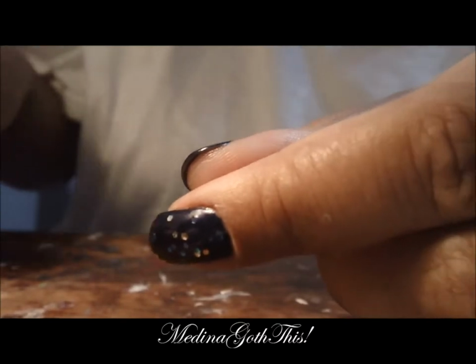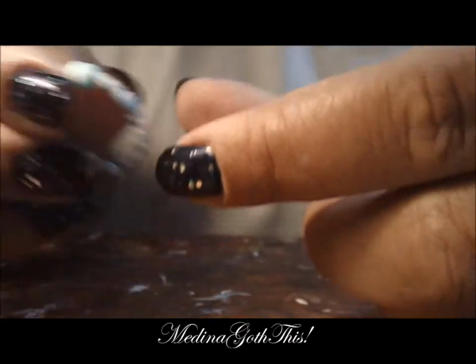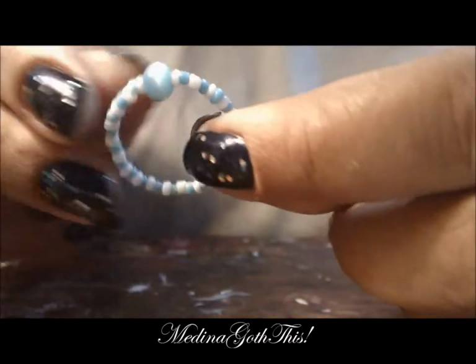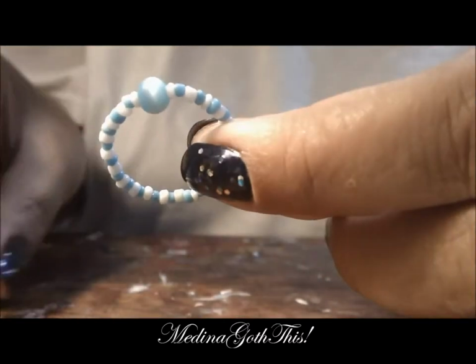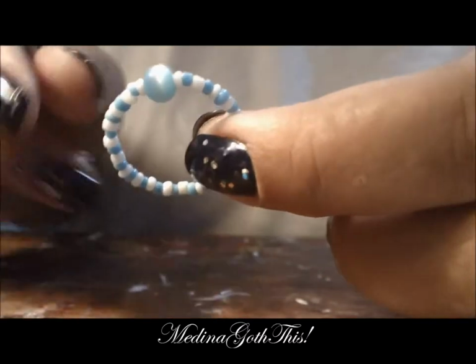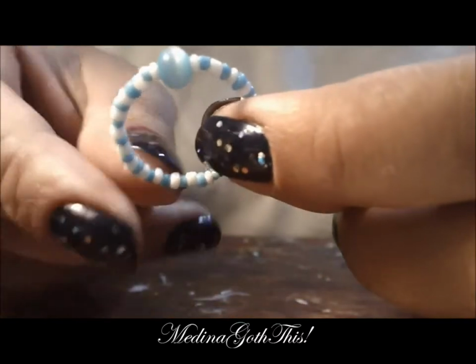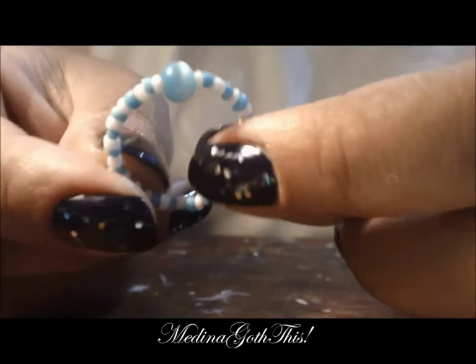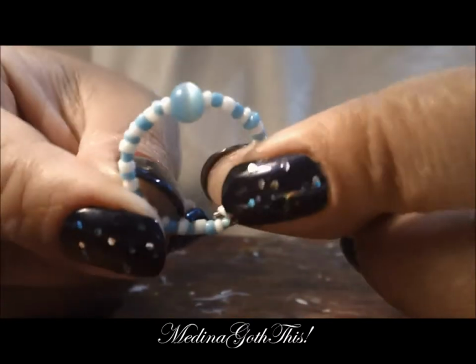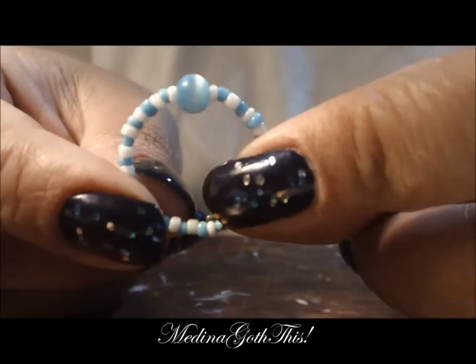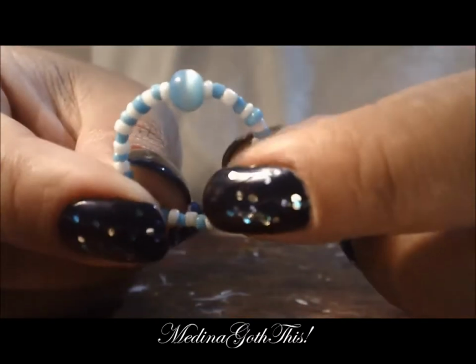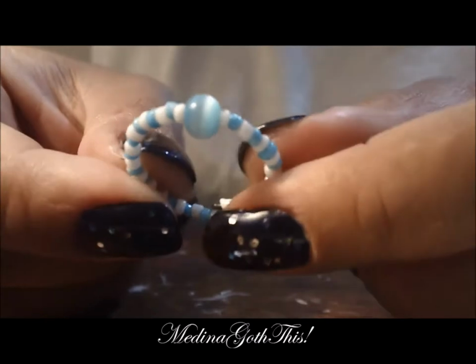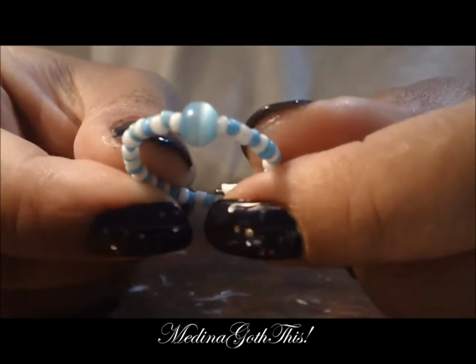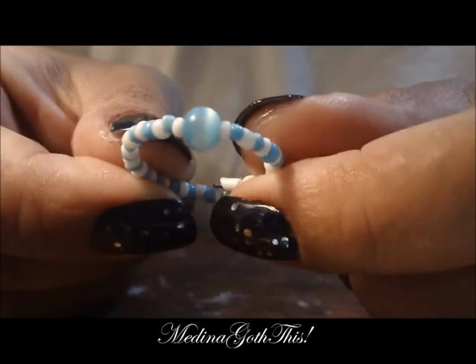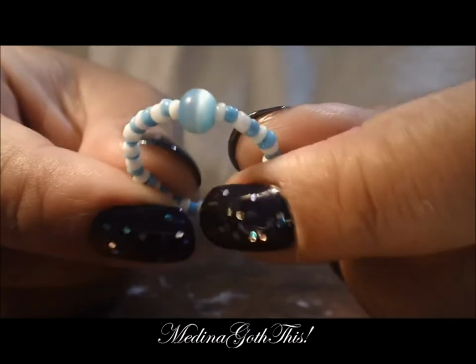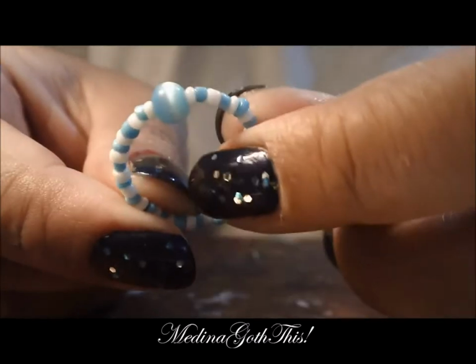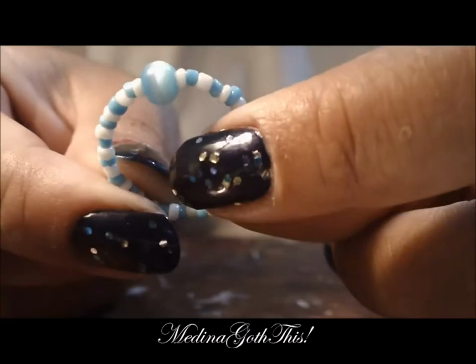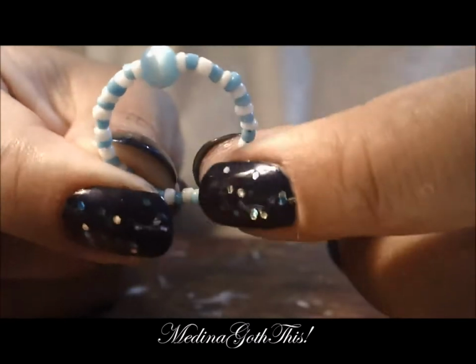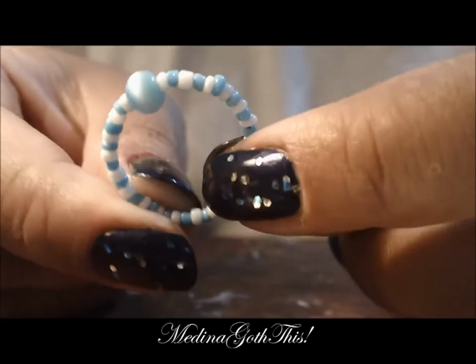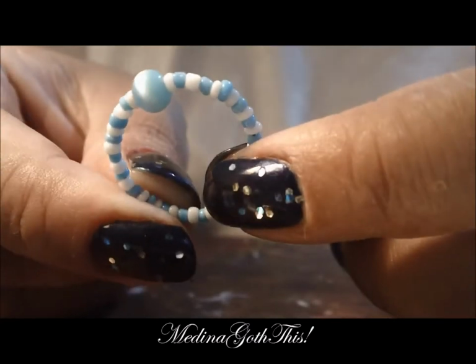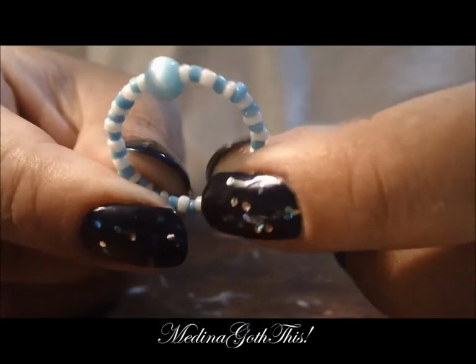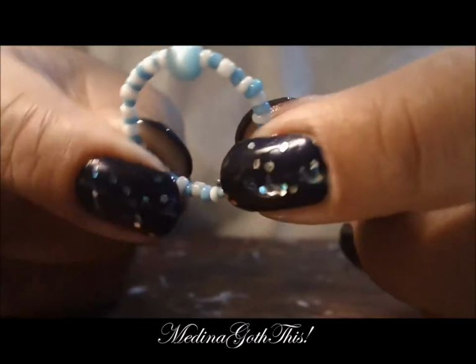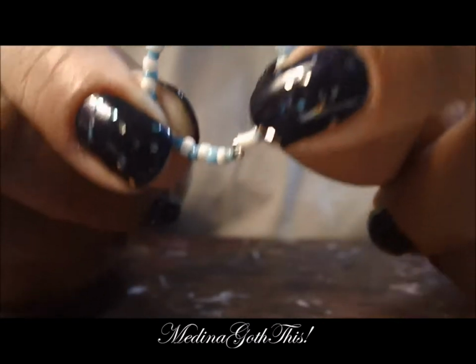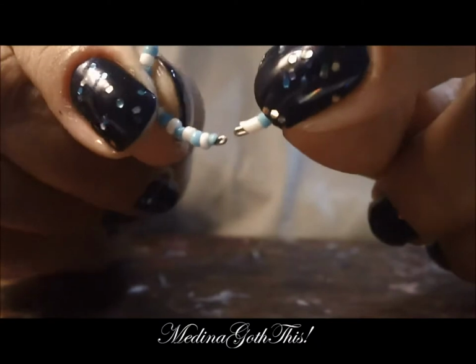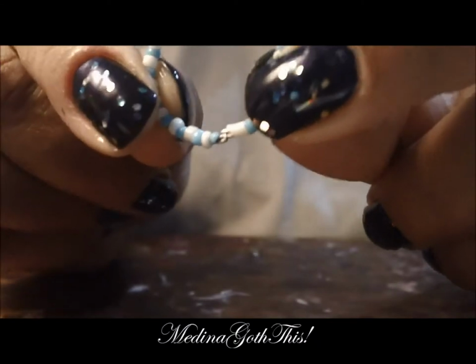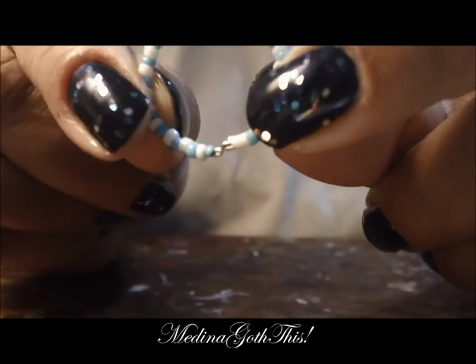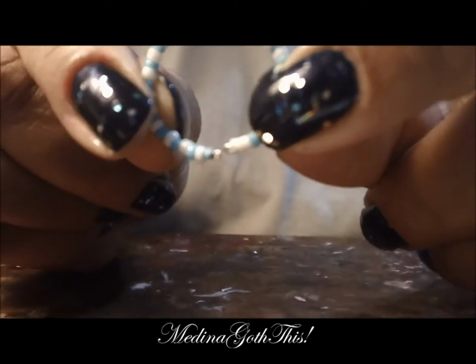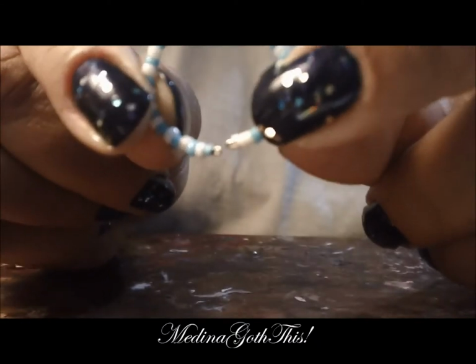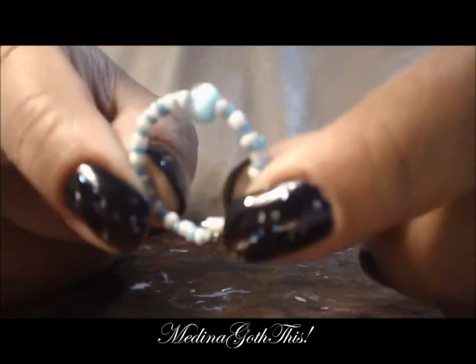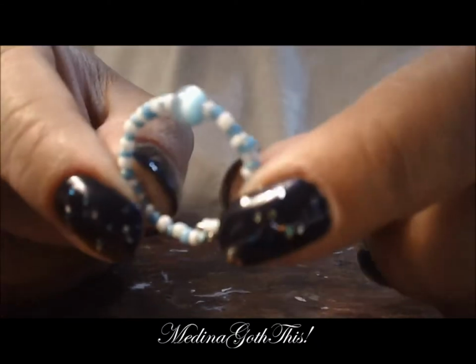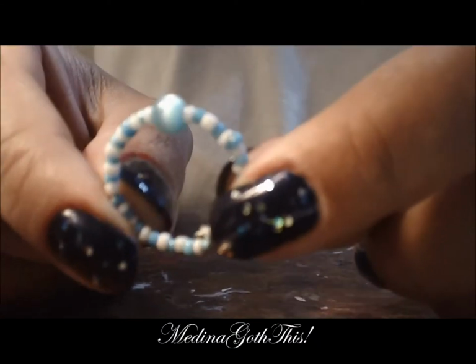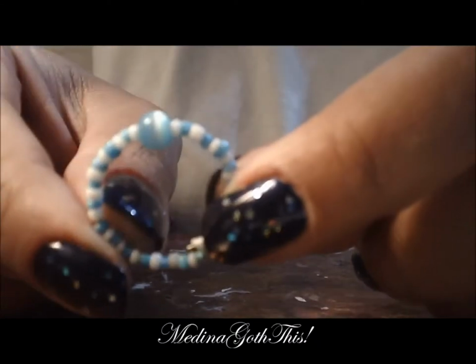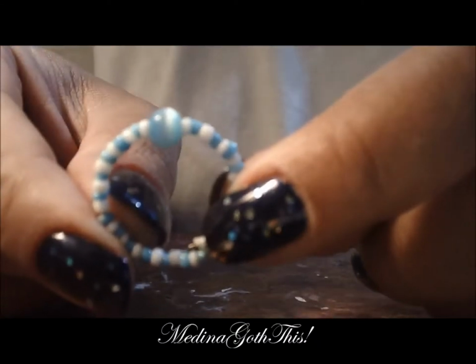She also gave me this ring. It looks like a baby bracelet, doesn't it? It's very pretty, but it's a ring and it's pretty cool.